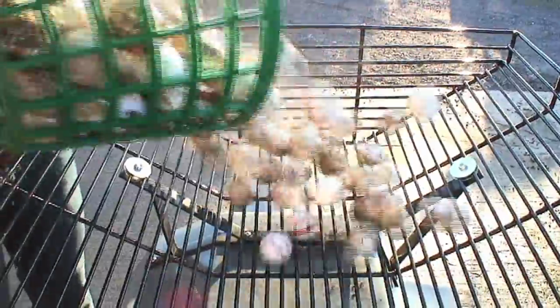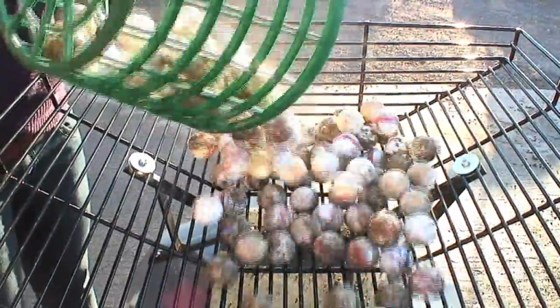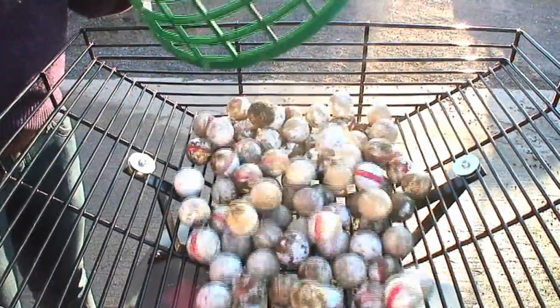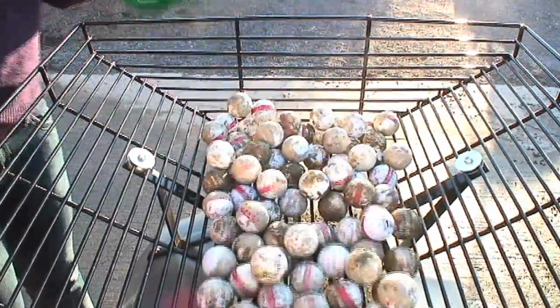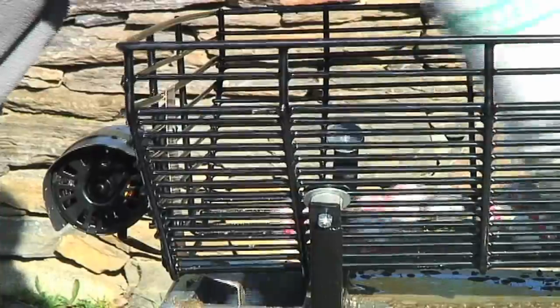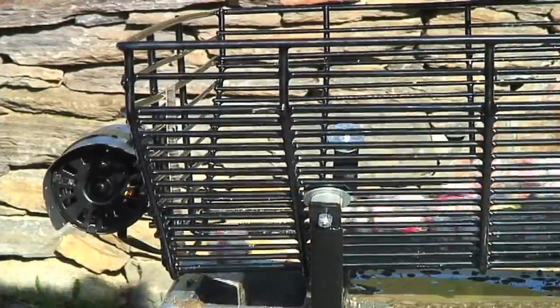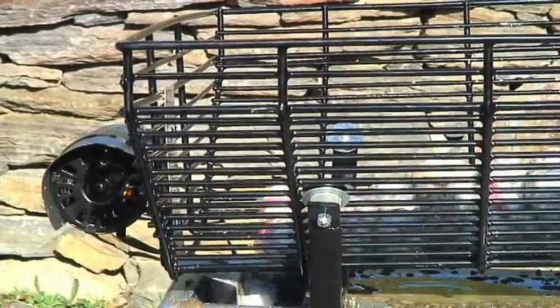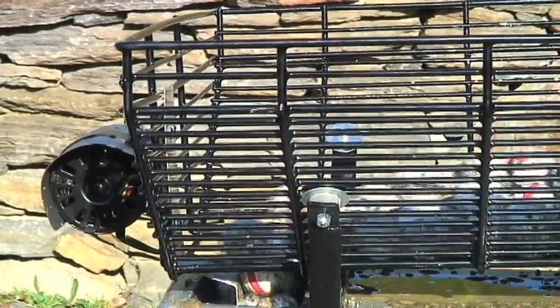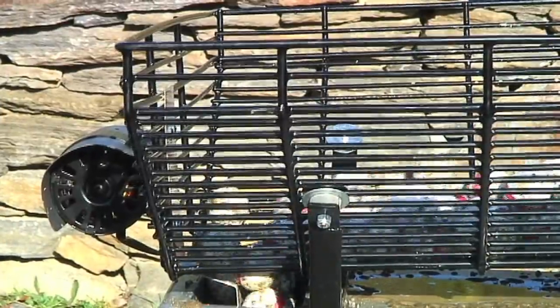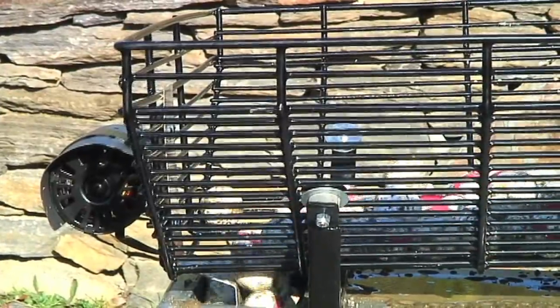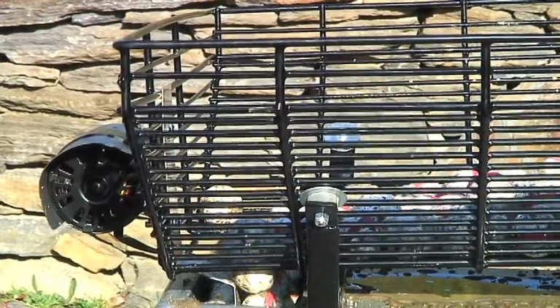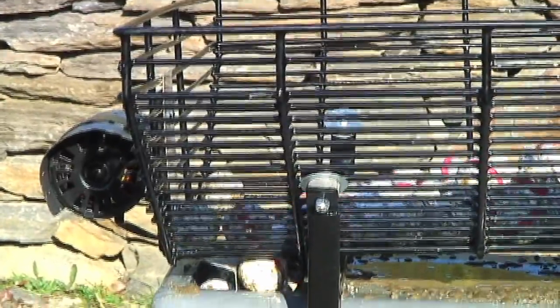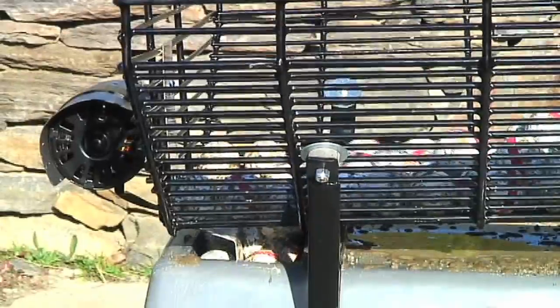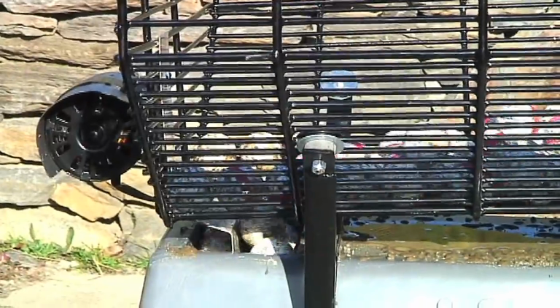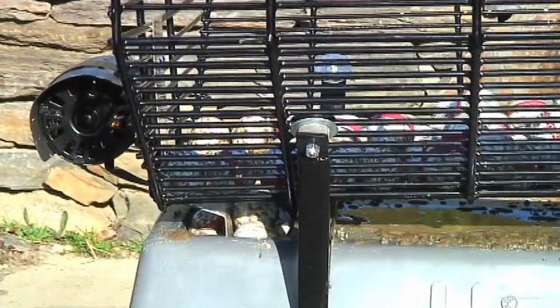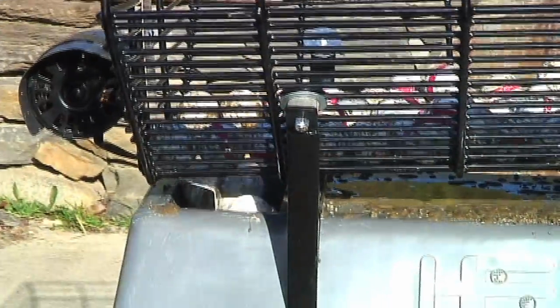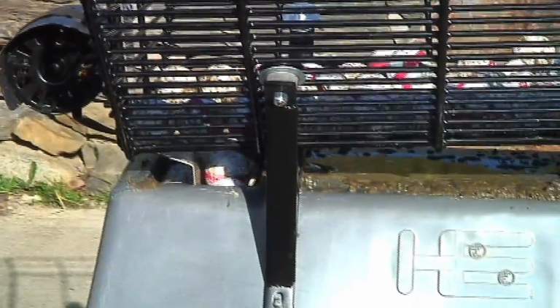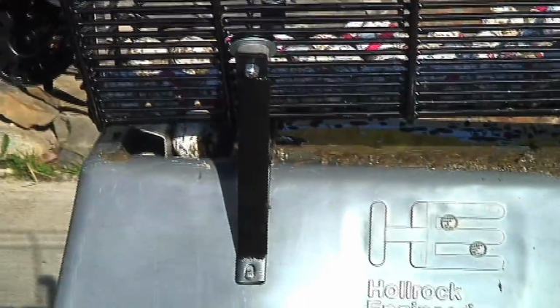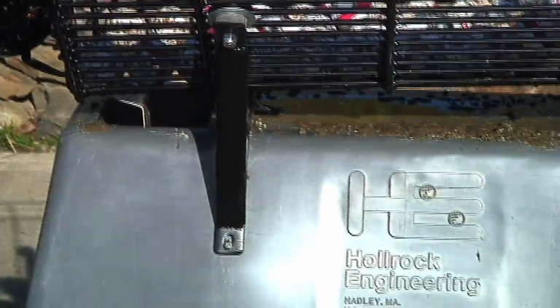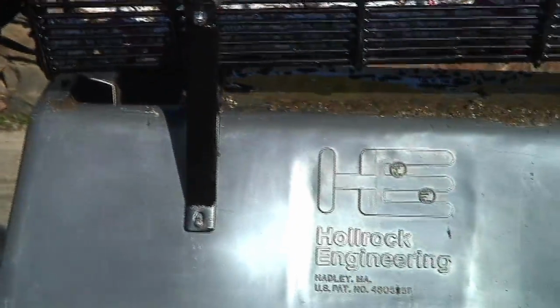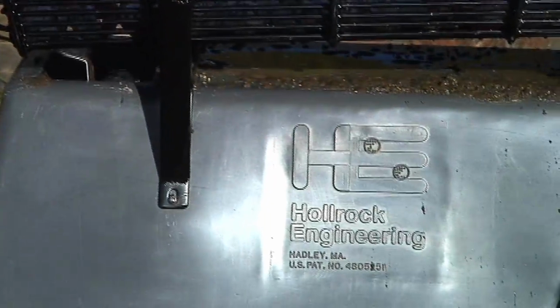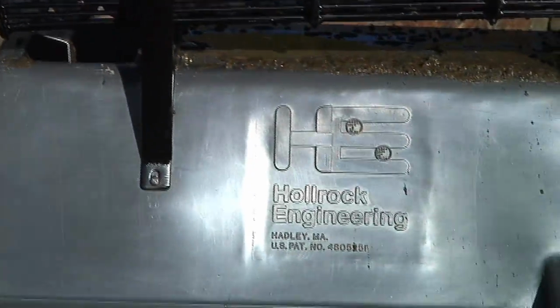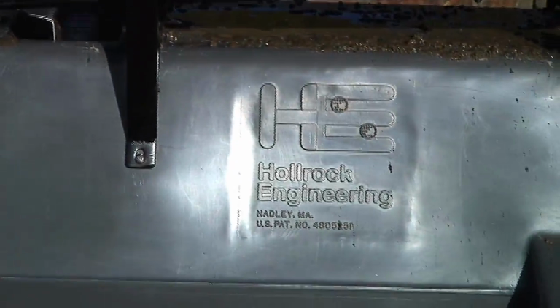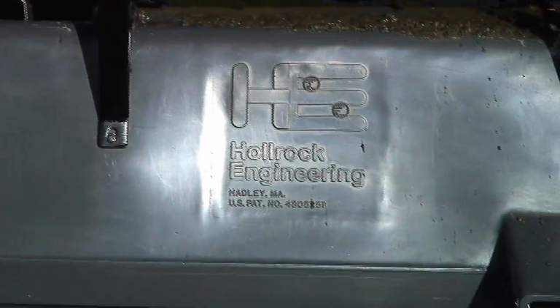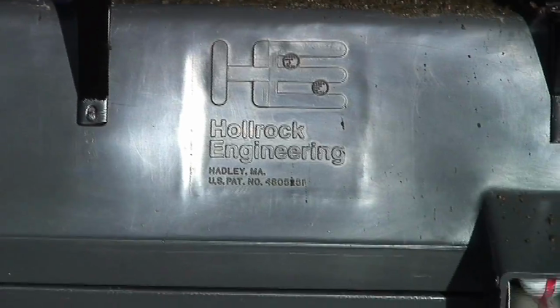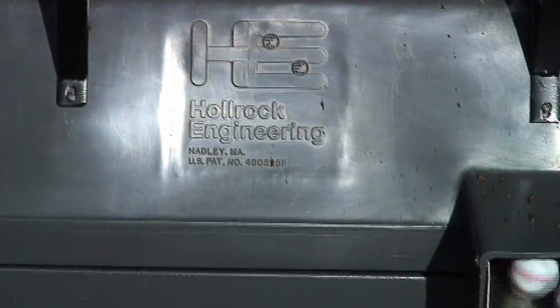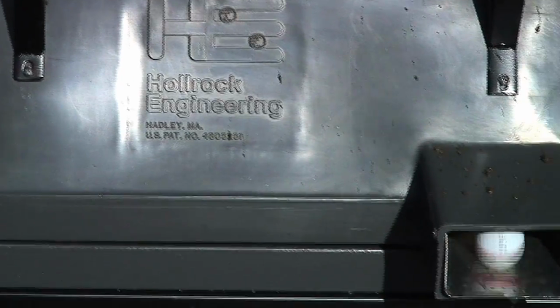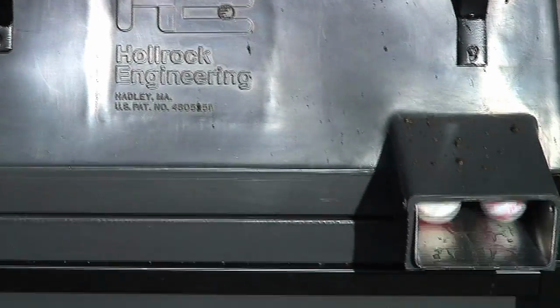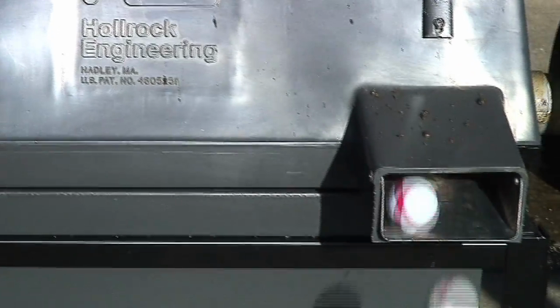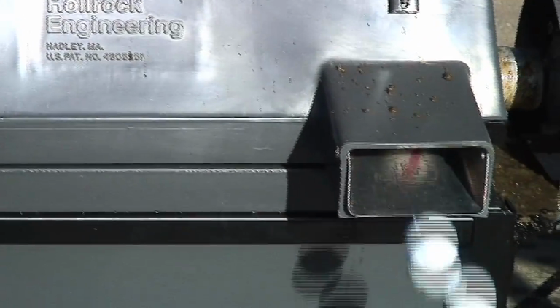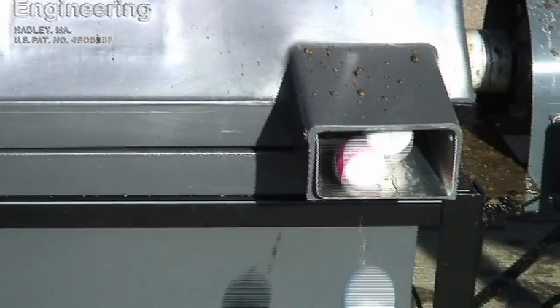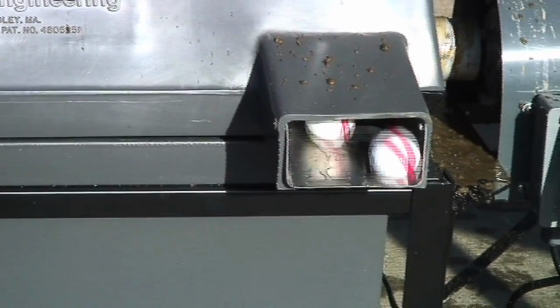Golf ball washers and pre-washers are designed and manufactured by Hall Rock Engineering to withstand the test of time. We pride ourselves on providing each customer with reliable products essential to the successful operation of golf courses and golf ranges.